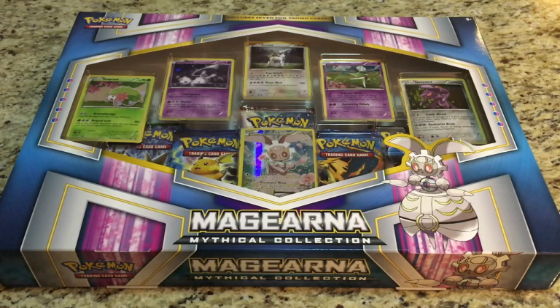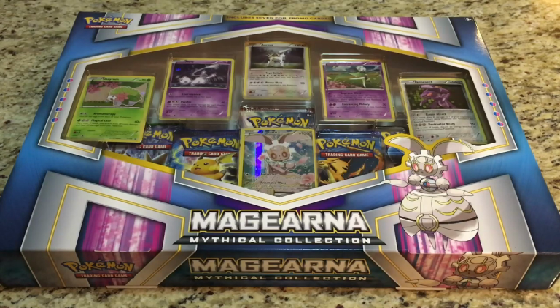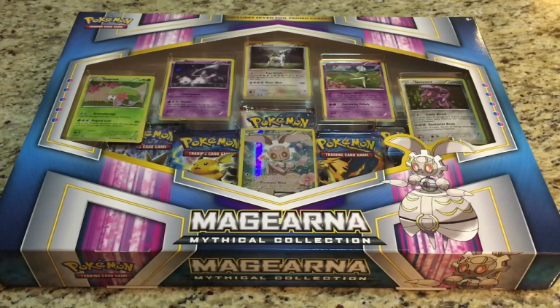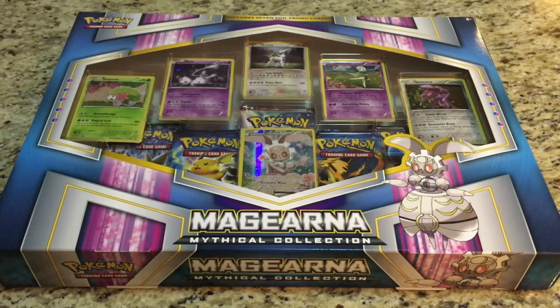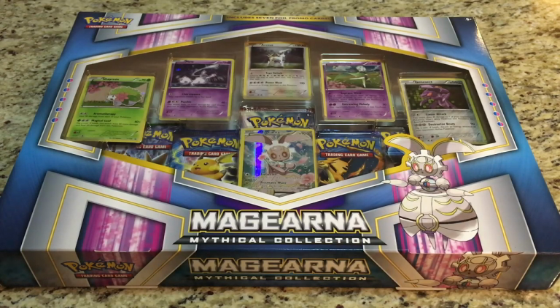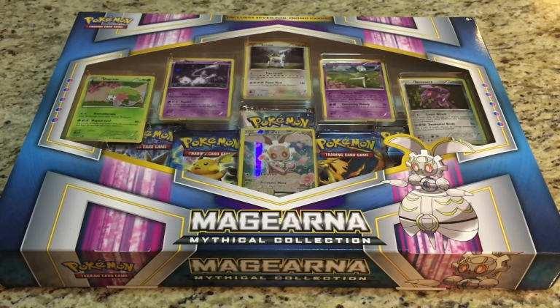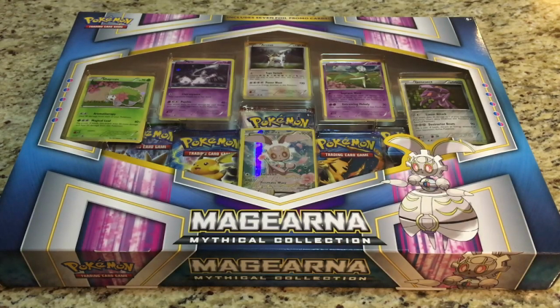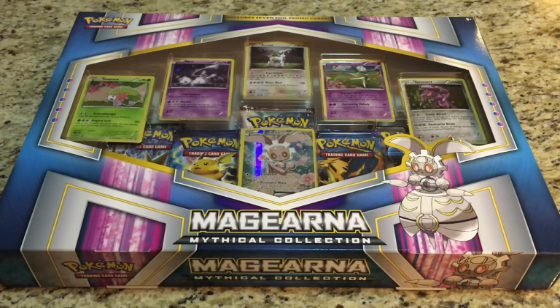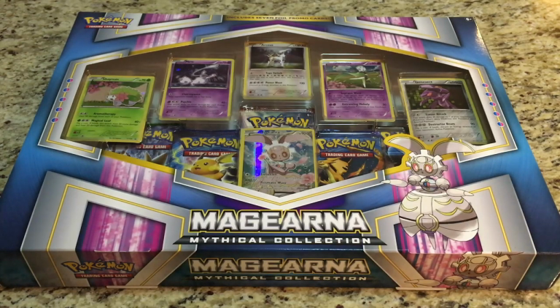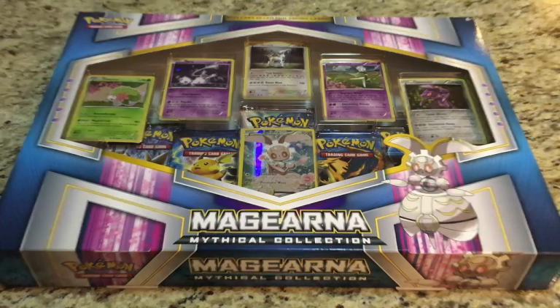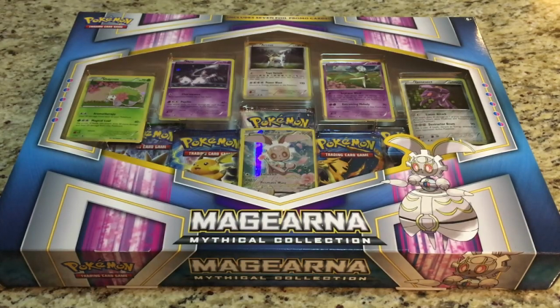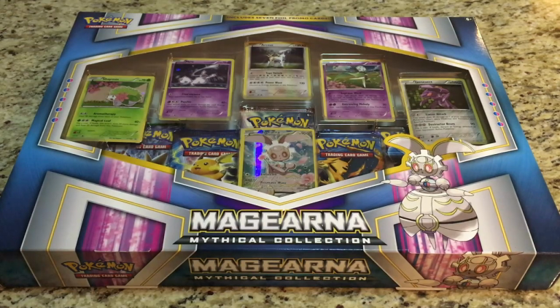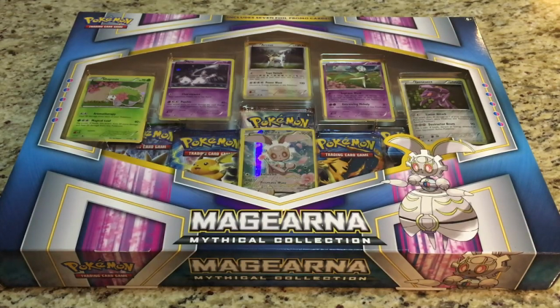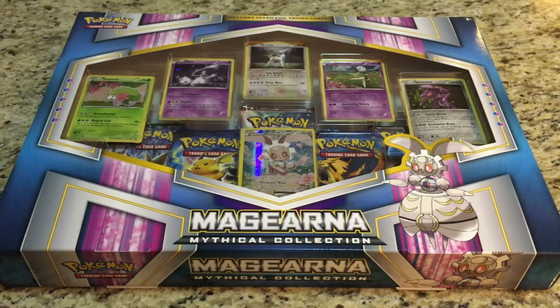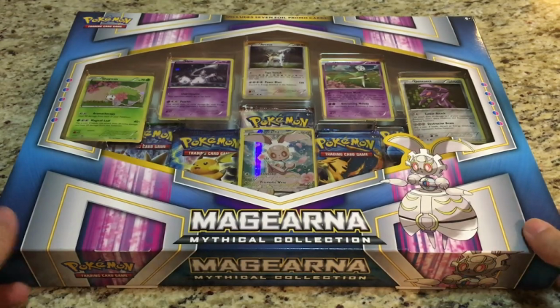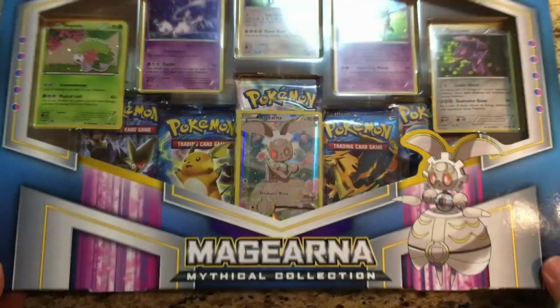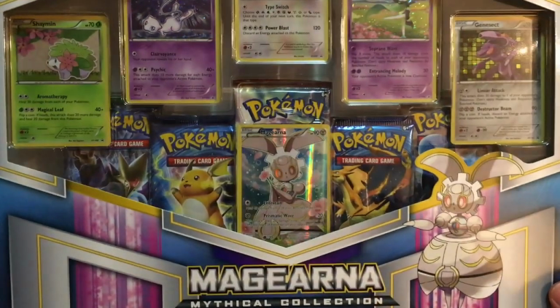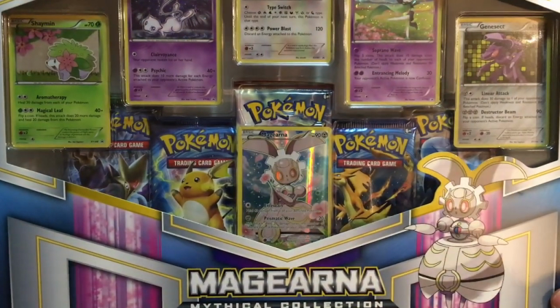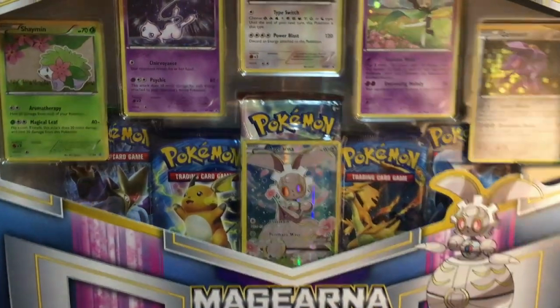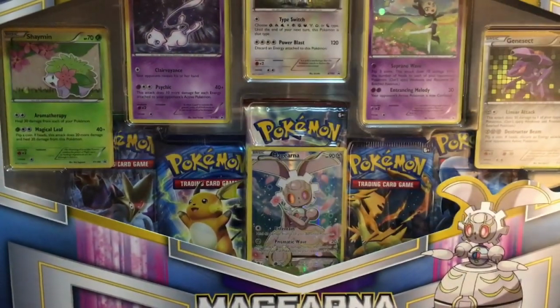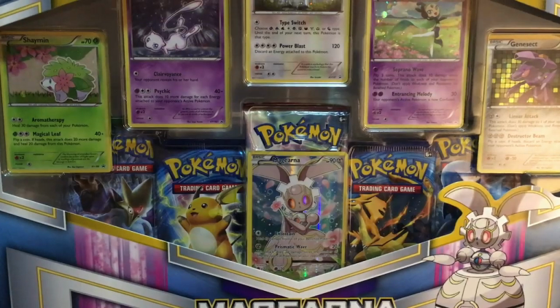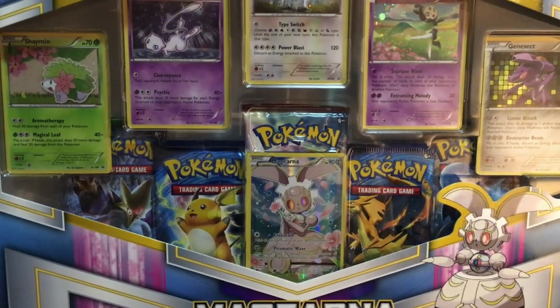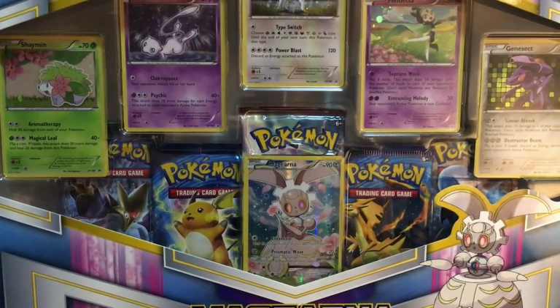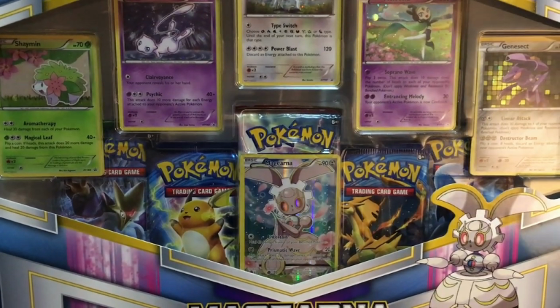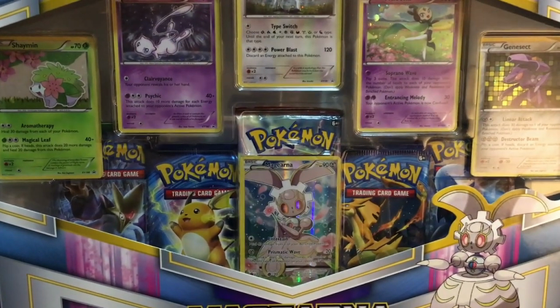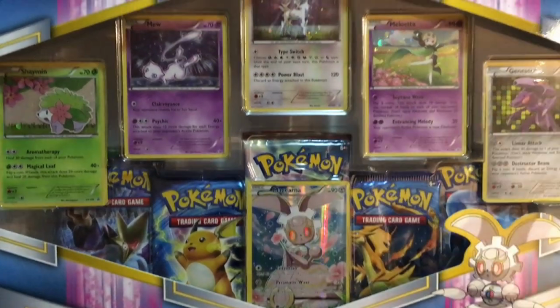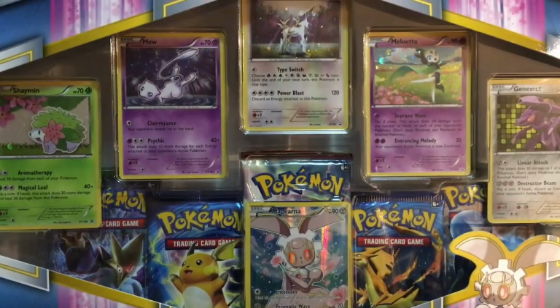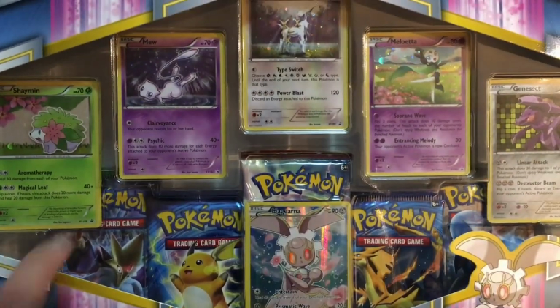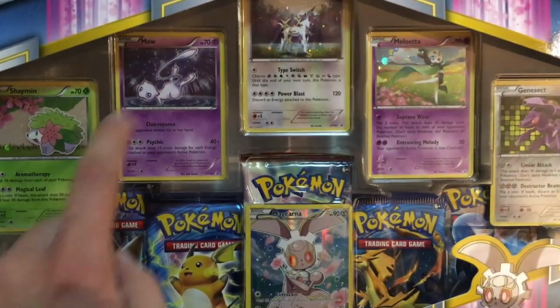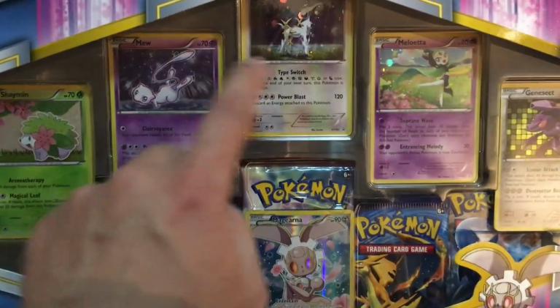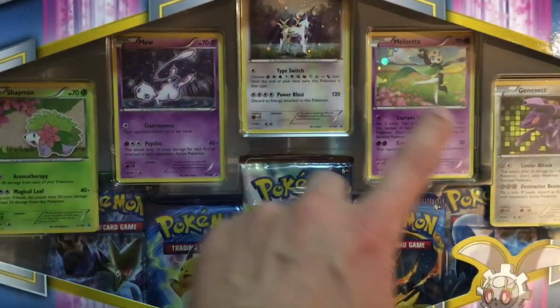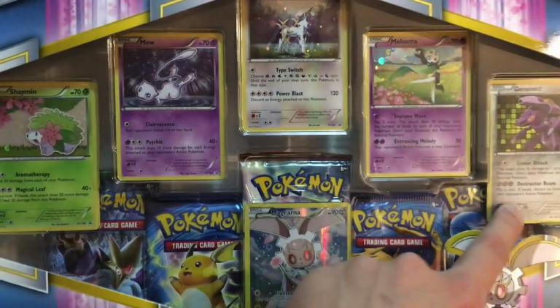Welcome to YouTube, this is Starter Pokemon. Since we opened up the Volcanion mythical collection box last week, we have the Magirna mythical collection box this week. The box comes with five booster packs and promo cards.